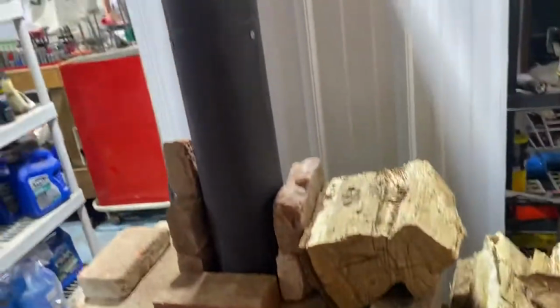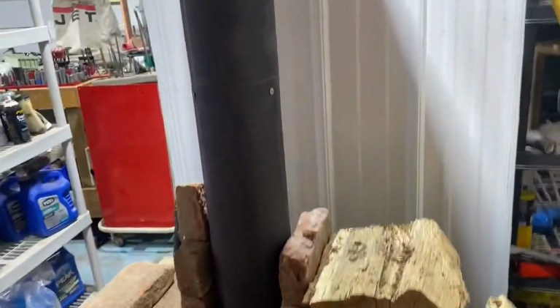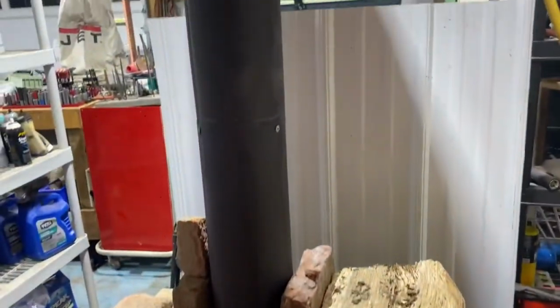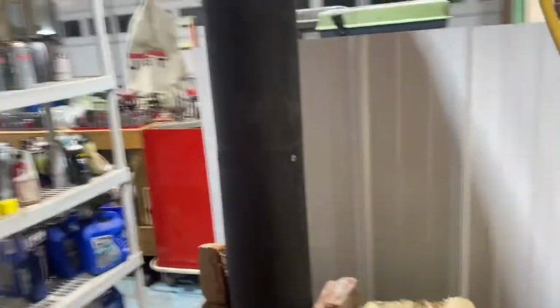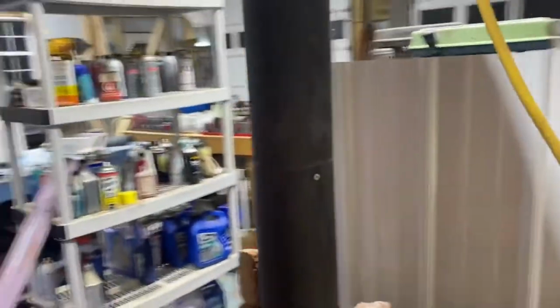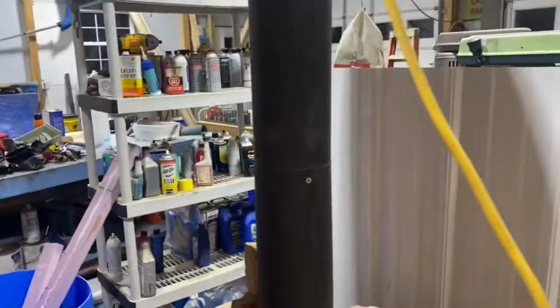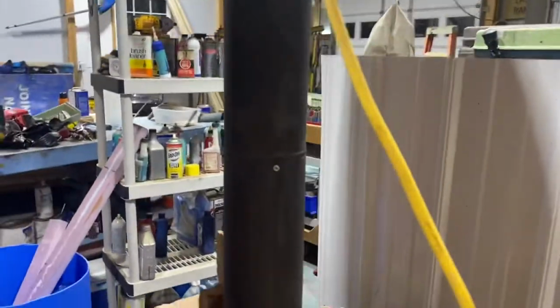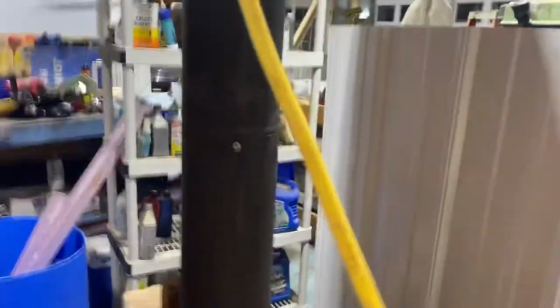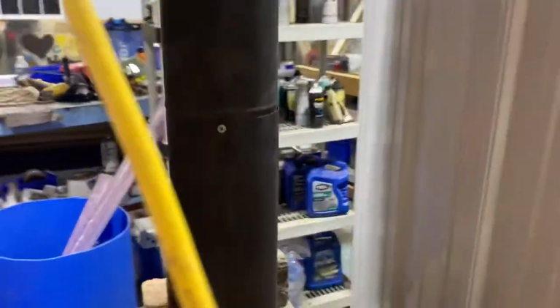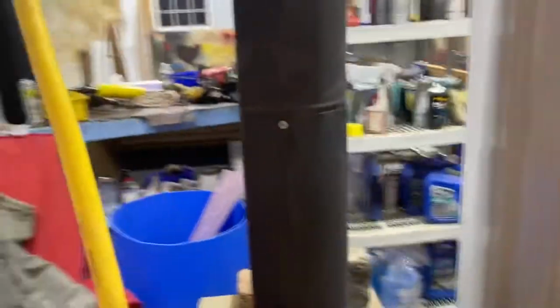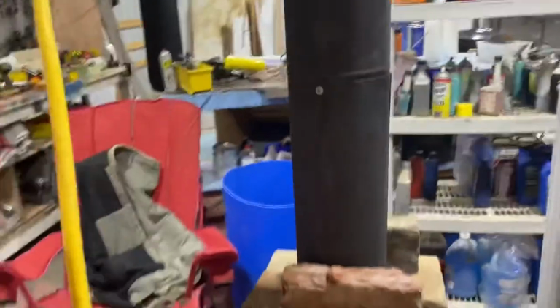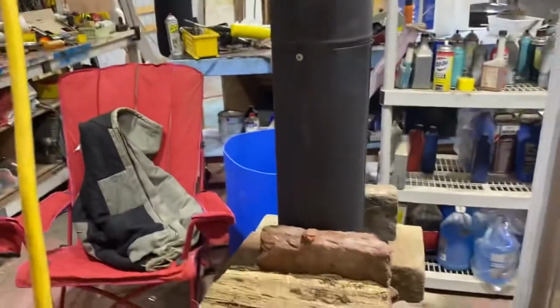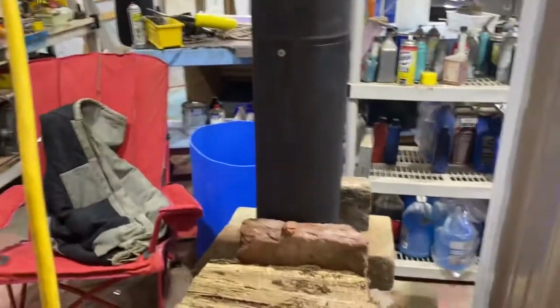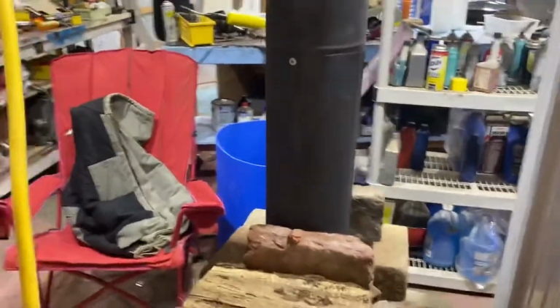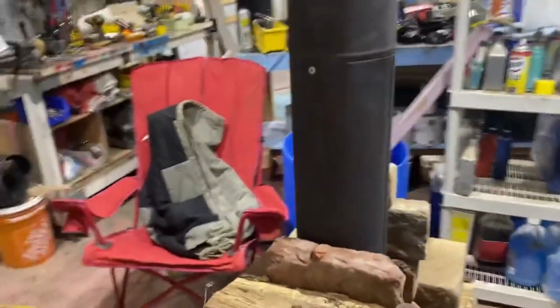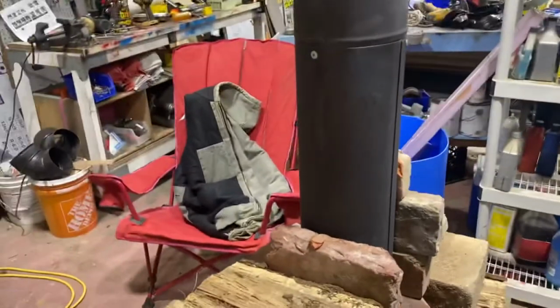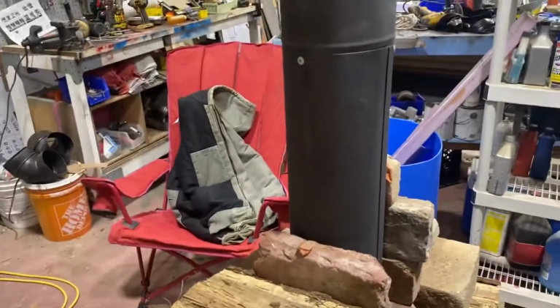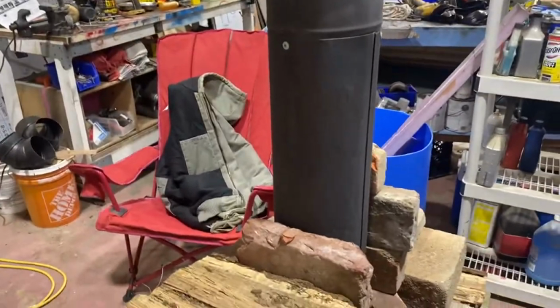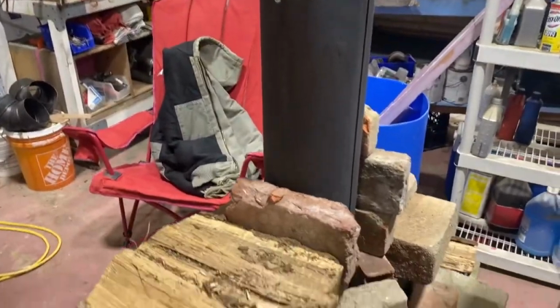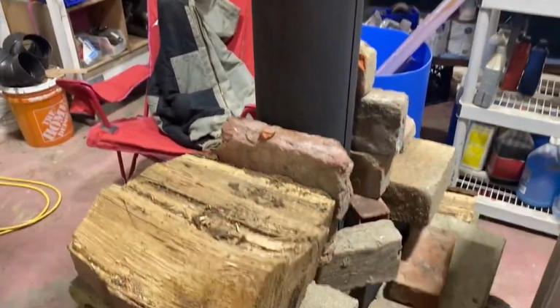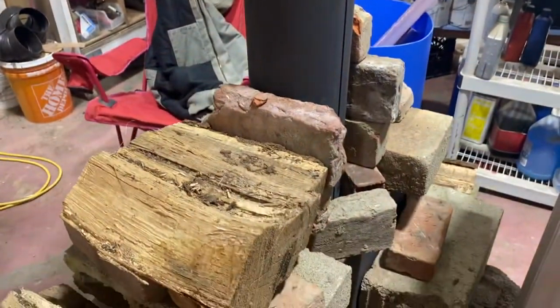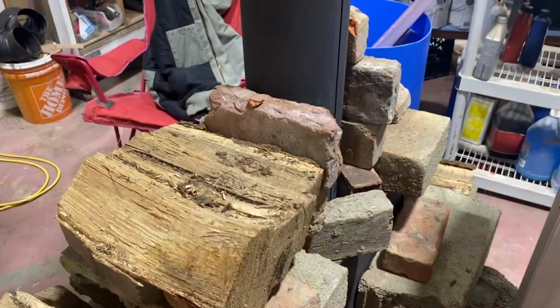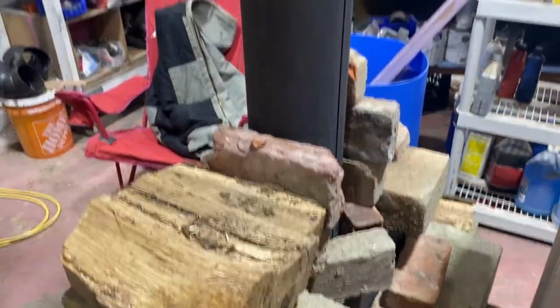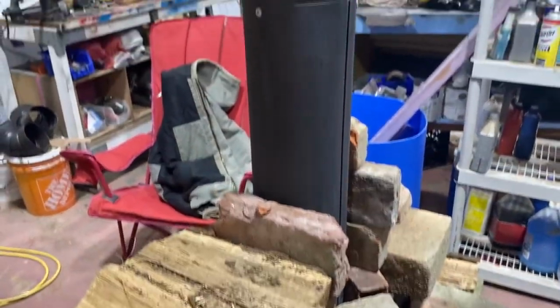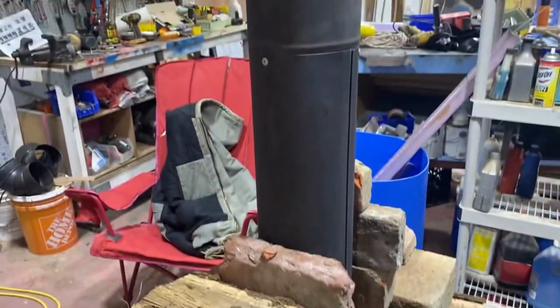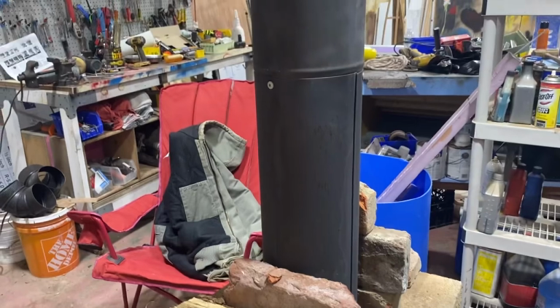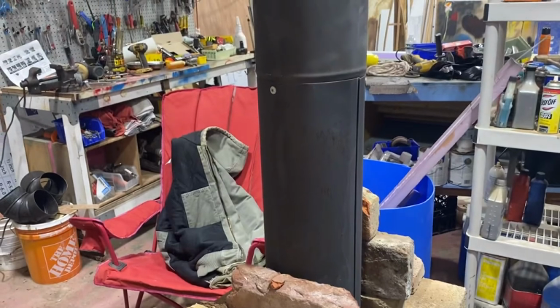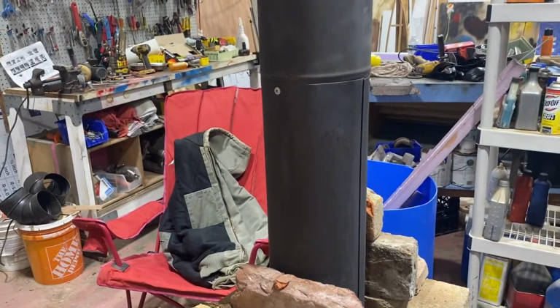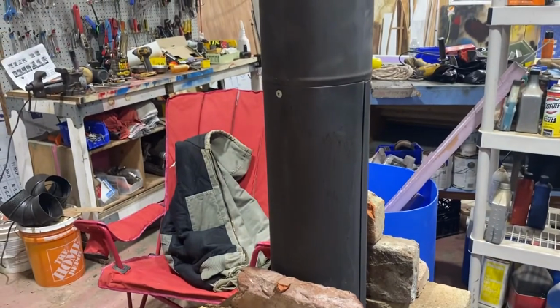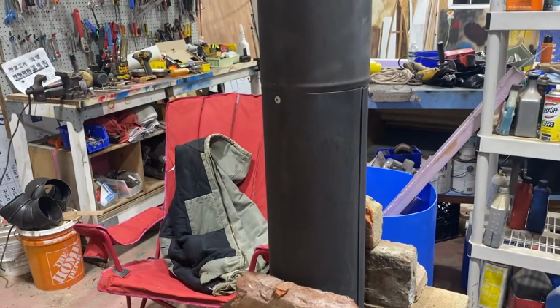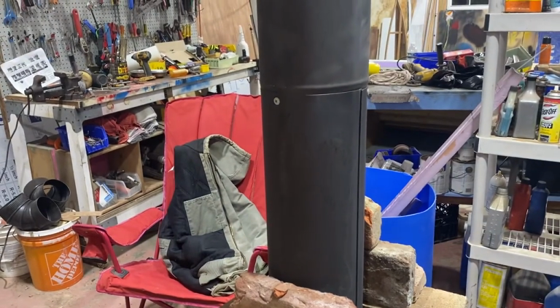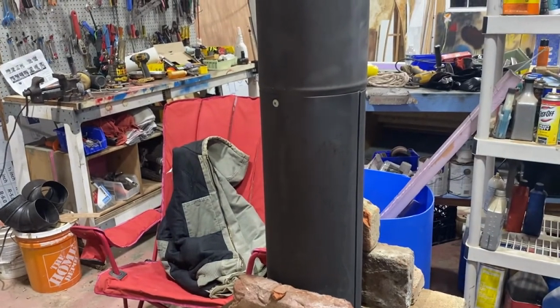It's a six inch tube coming up — it's called stove pipe, 24 gauge steel. Do not use galvanized silver looking pipe because it will make you sick.